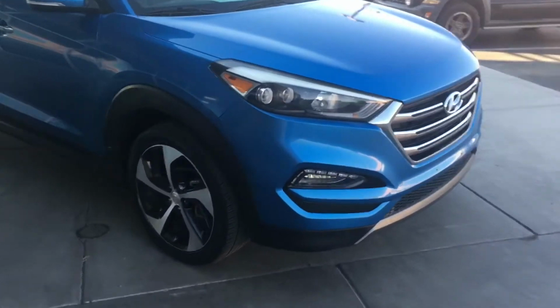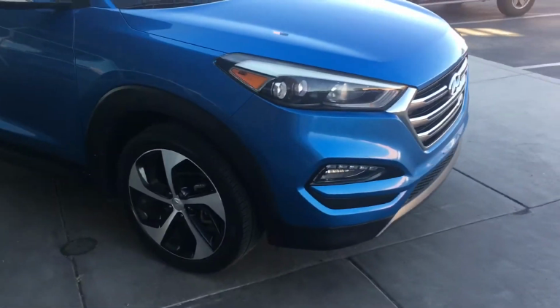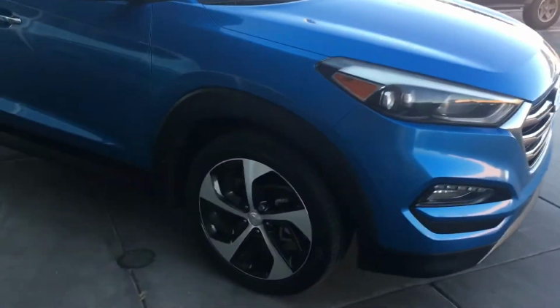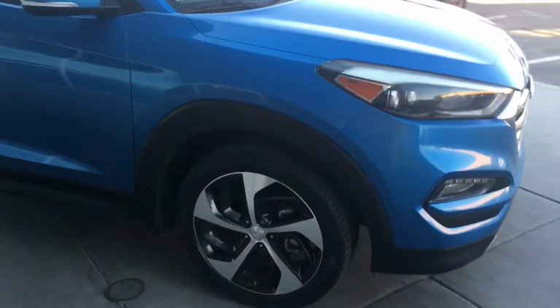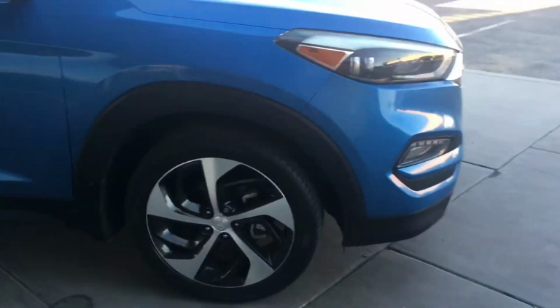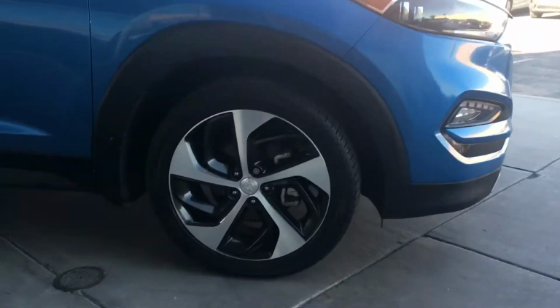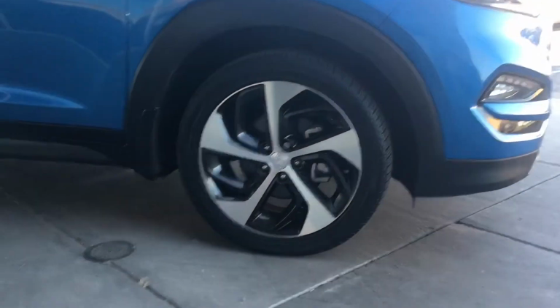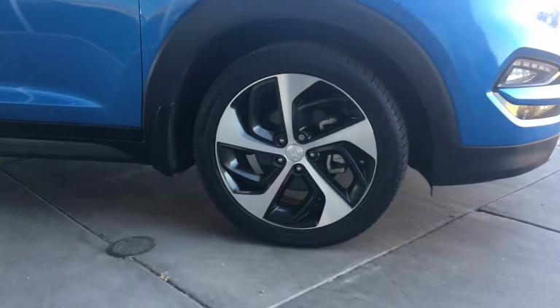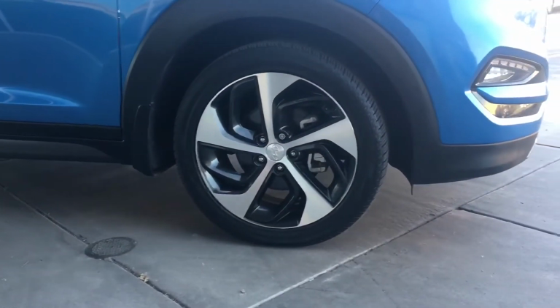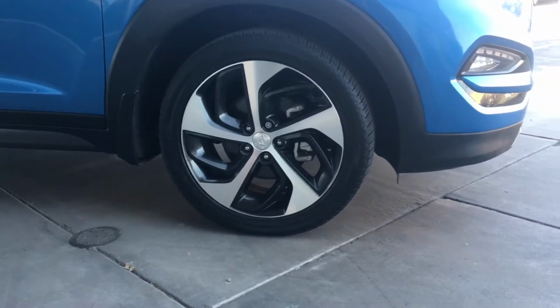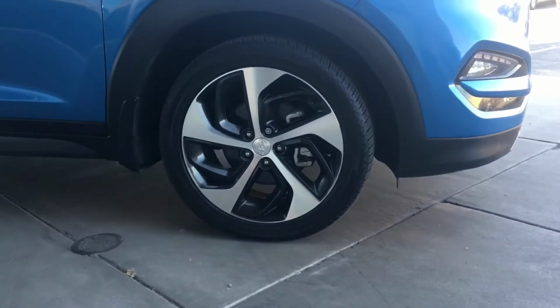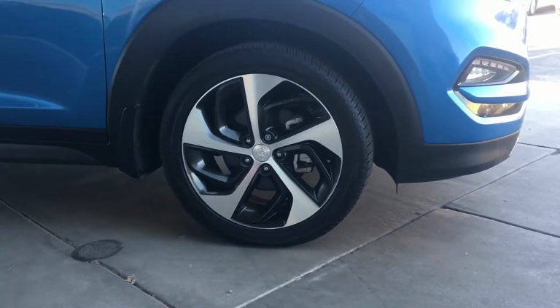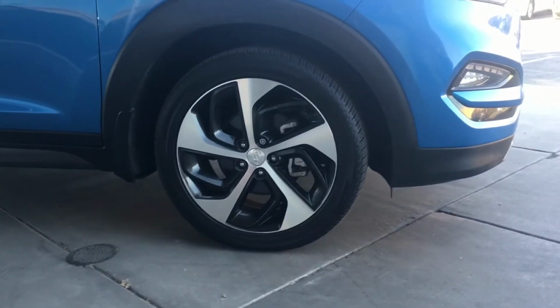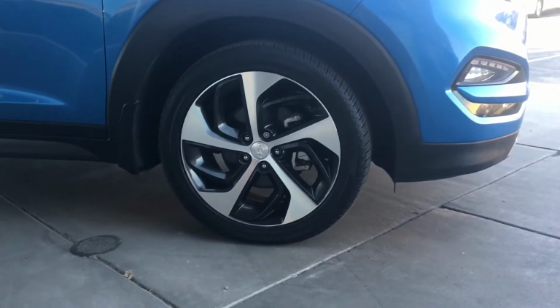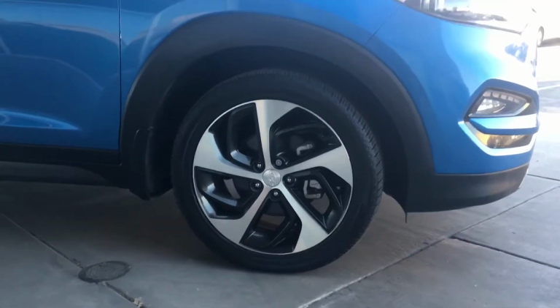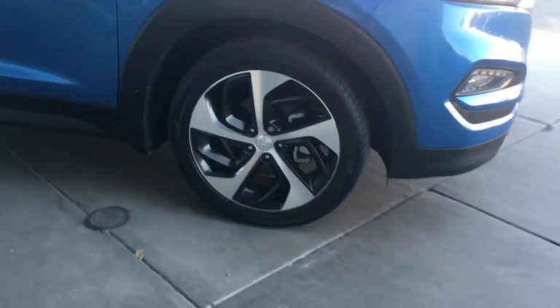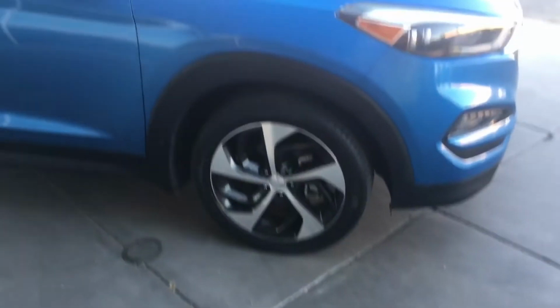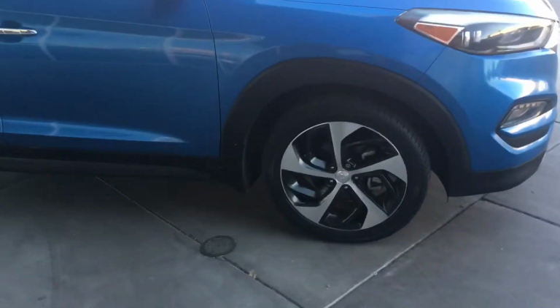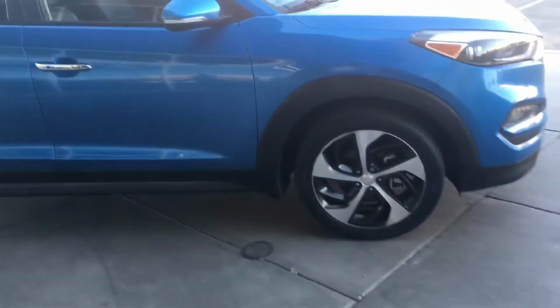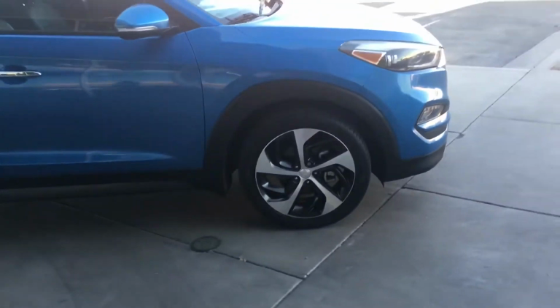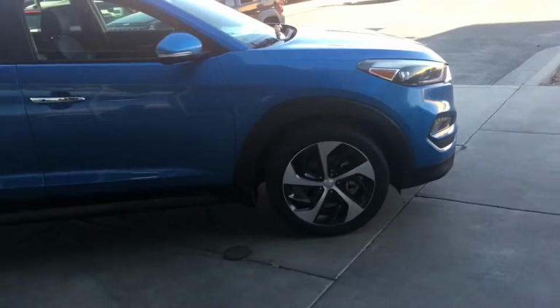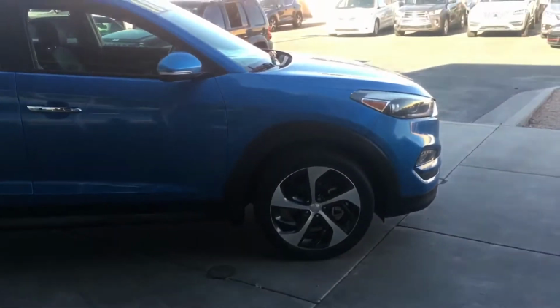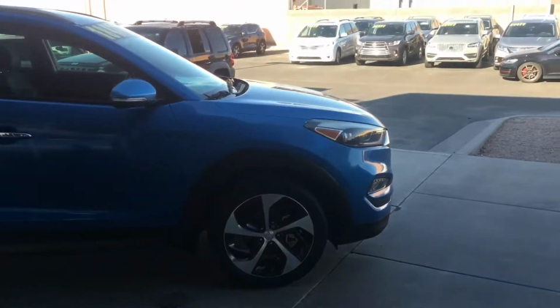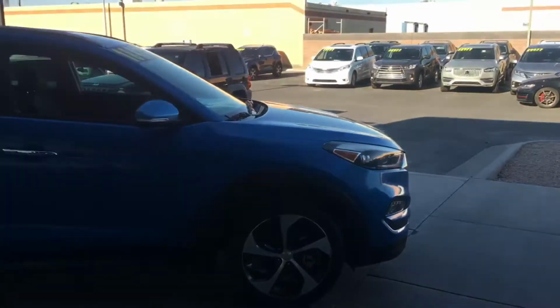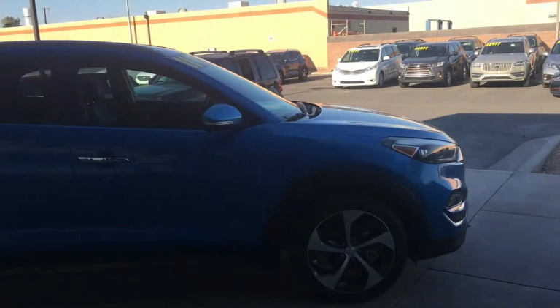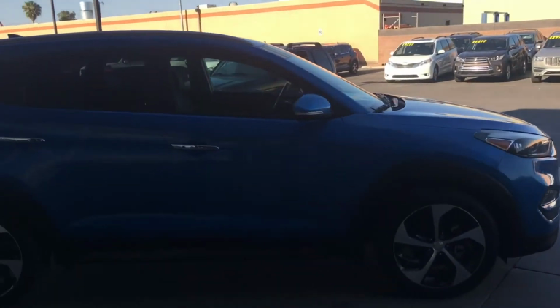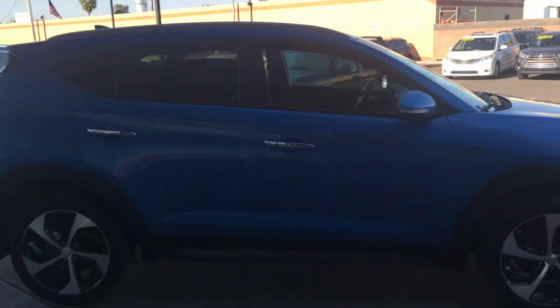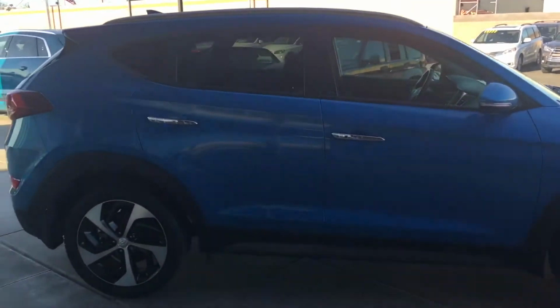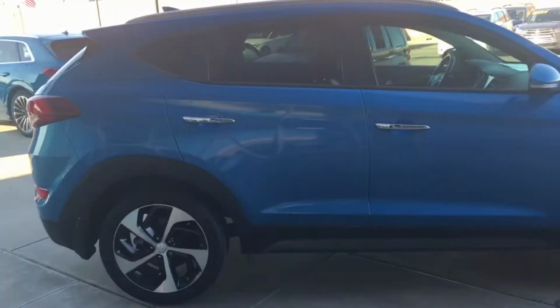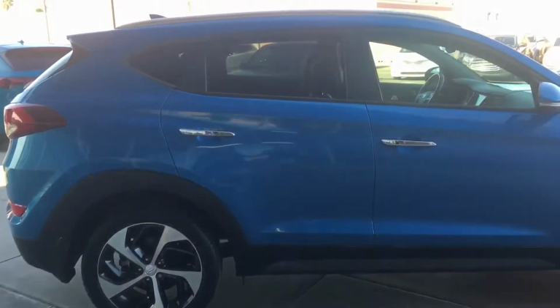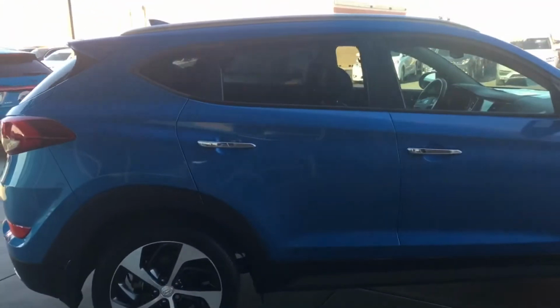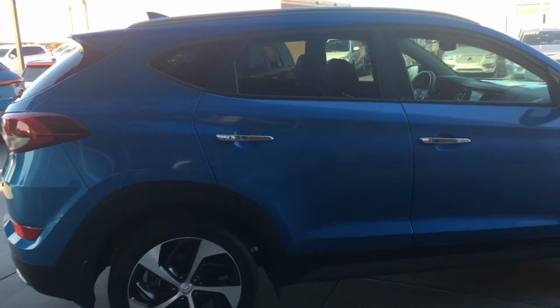As you come around to the side, these 19-inch alloy wheels look really good in my opinion, and they're a nice size and look good on the side of the car. Check out the rest of the side, and some nice chrome handles.